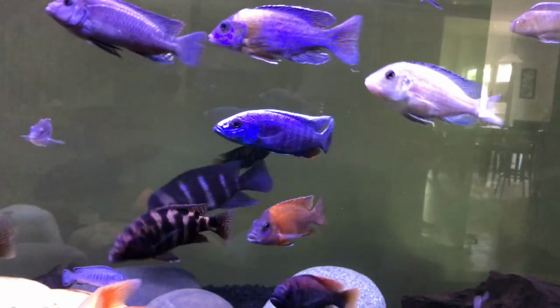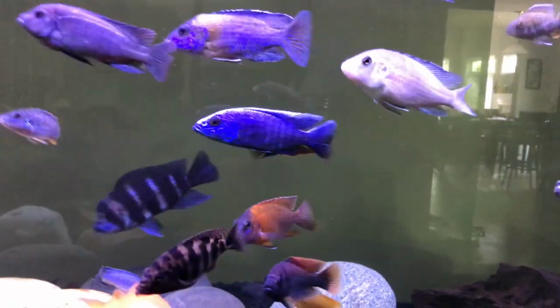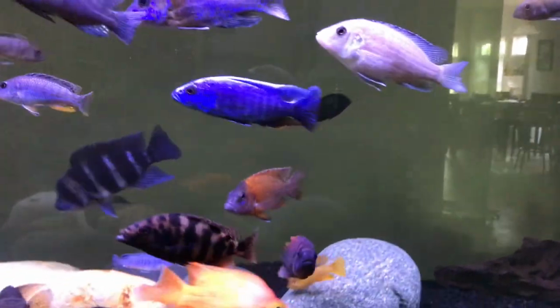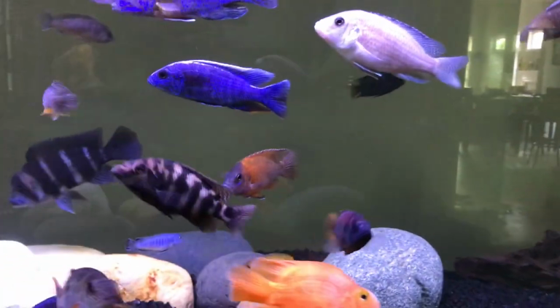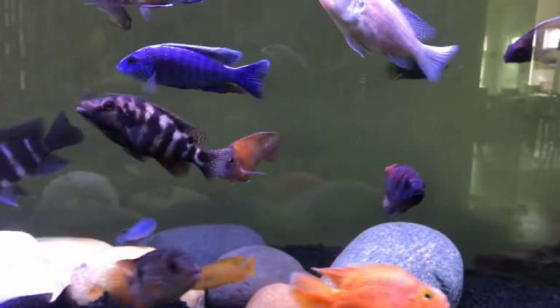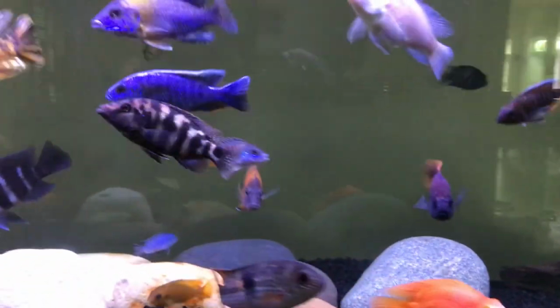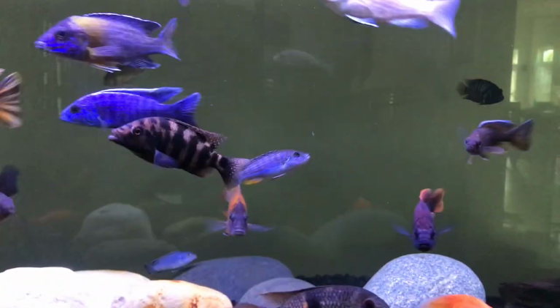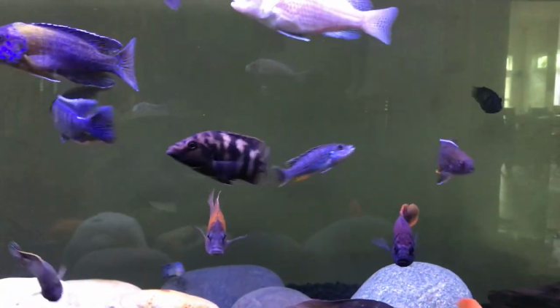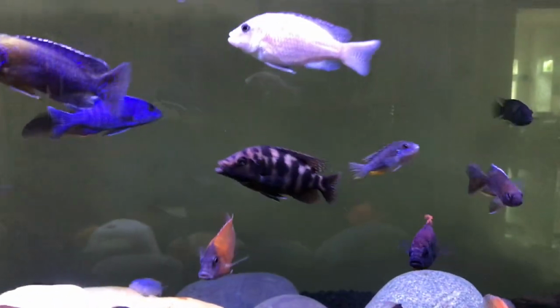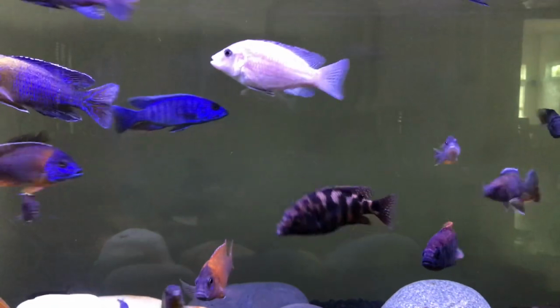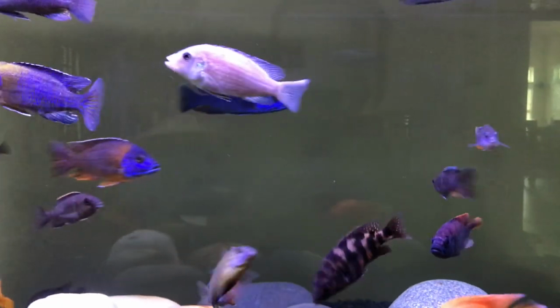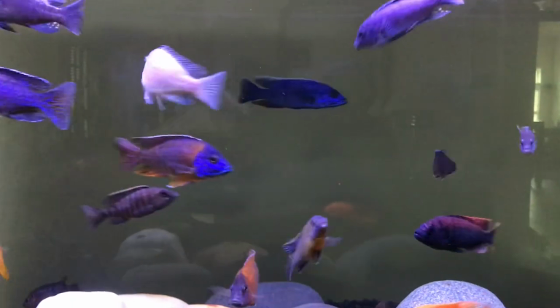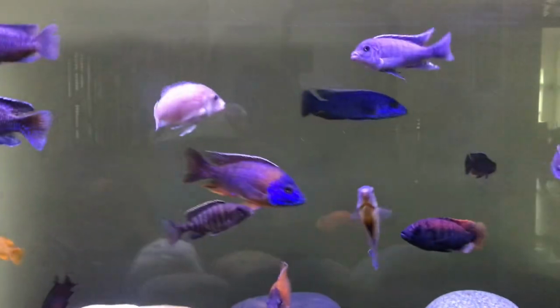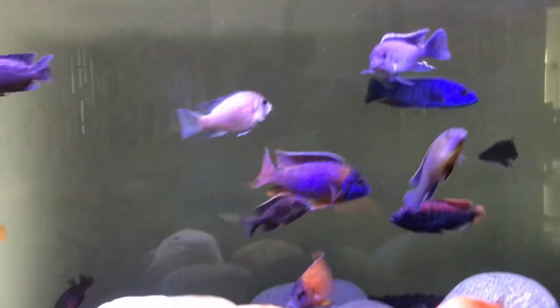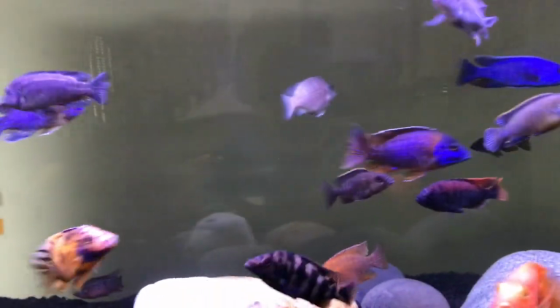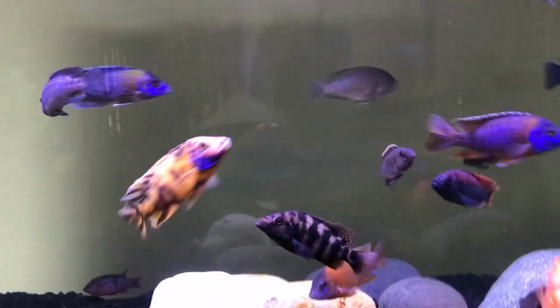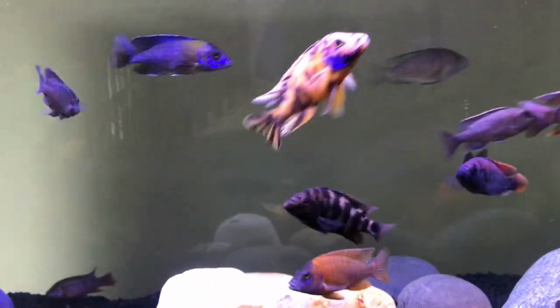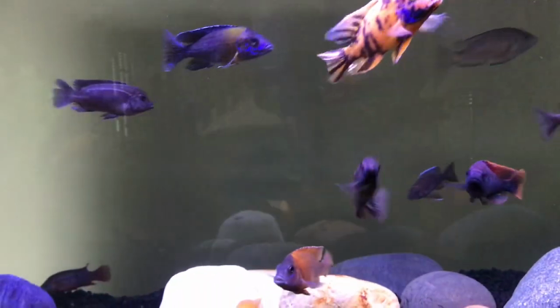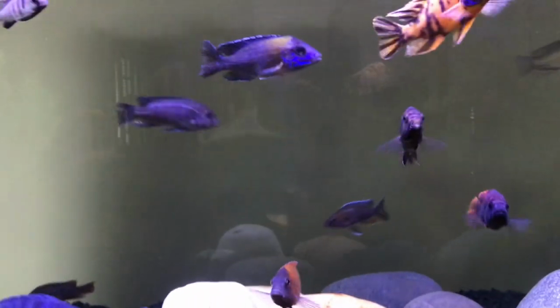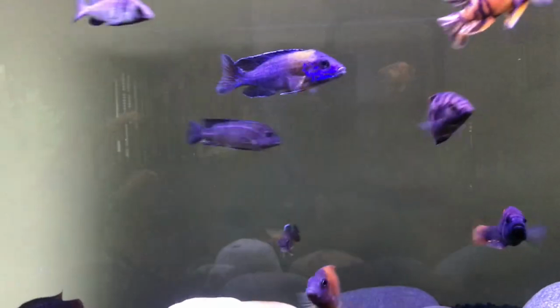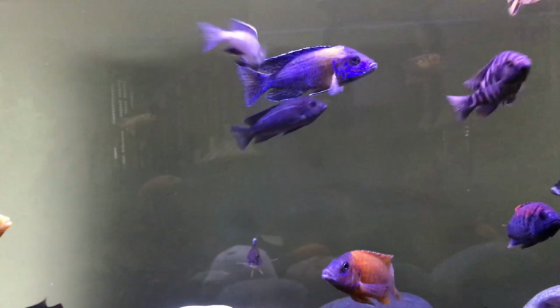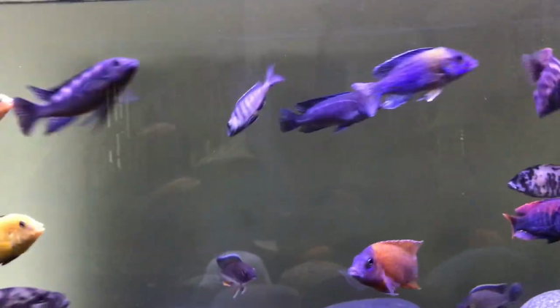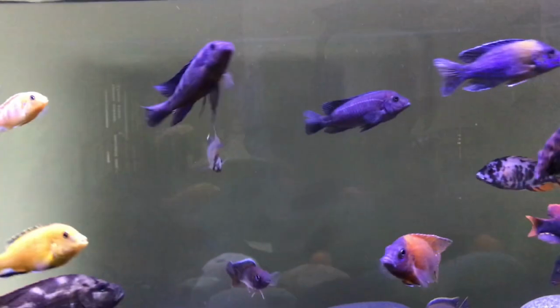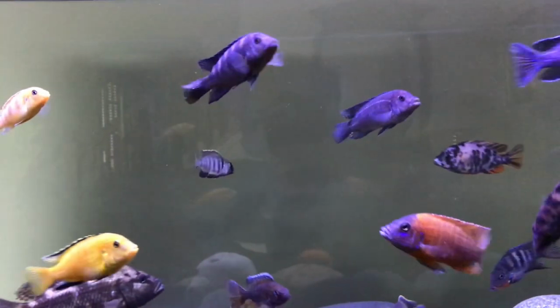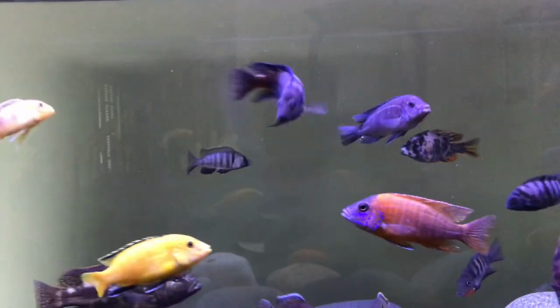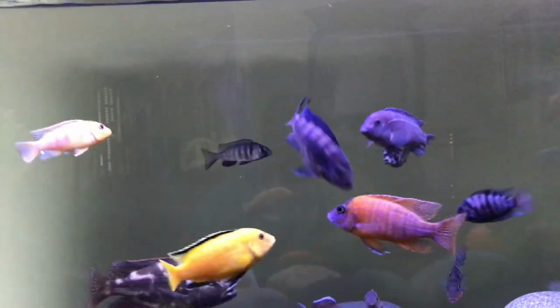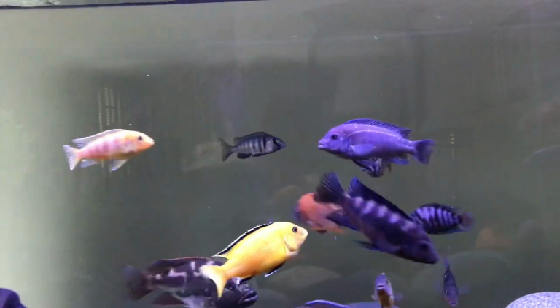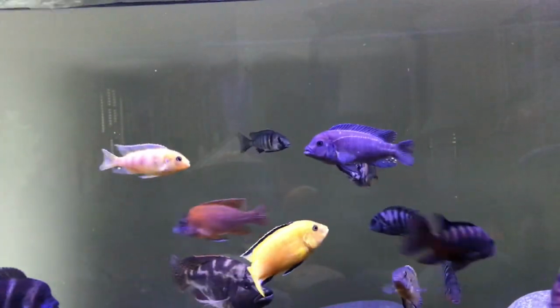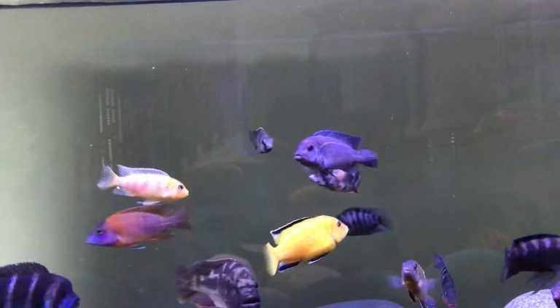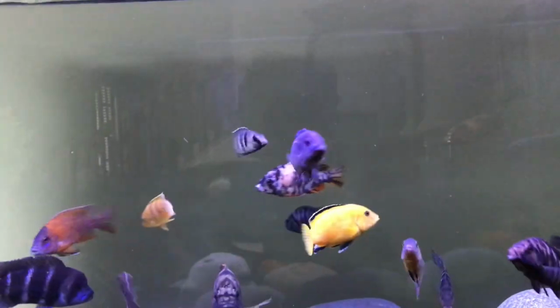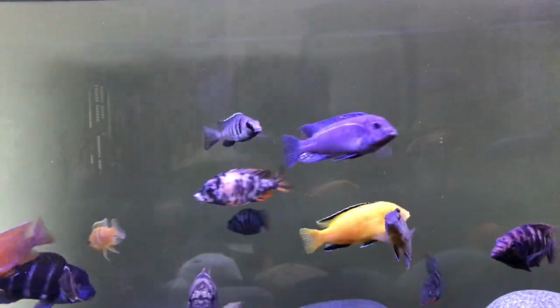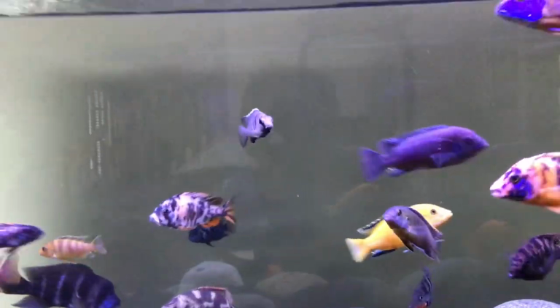Both foods are very high quality, but if I had to choose one and only one, I would pick Northfin for Cichlid pellets, because it's cleaner and it doesn't cloud the water as much, as I've noticed.